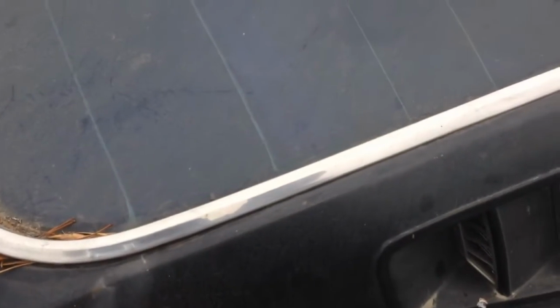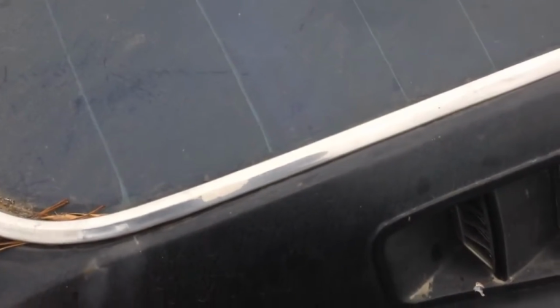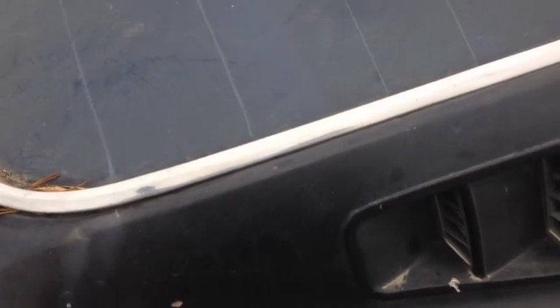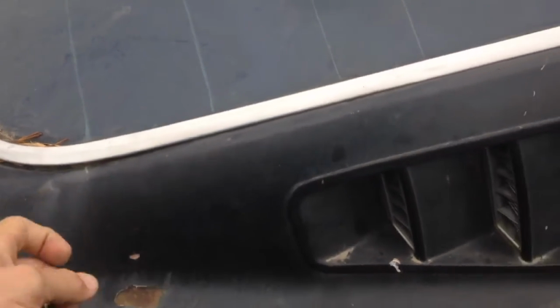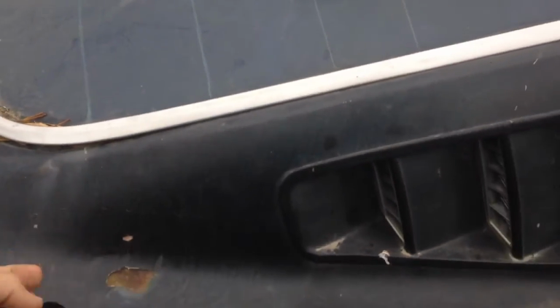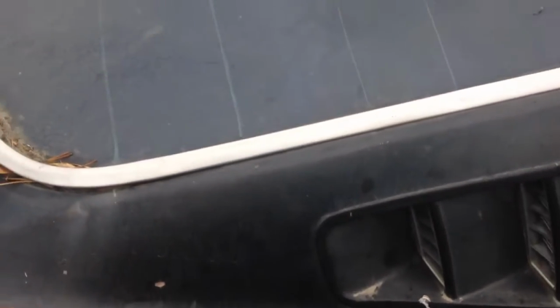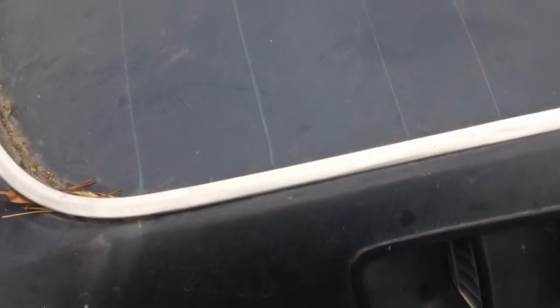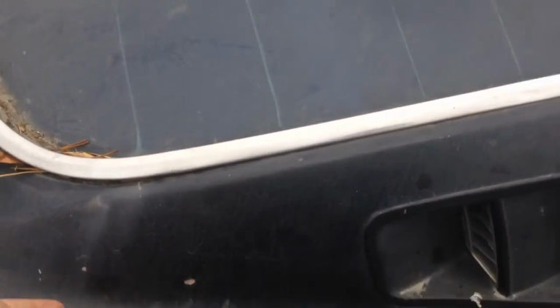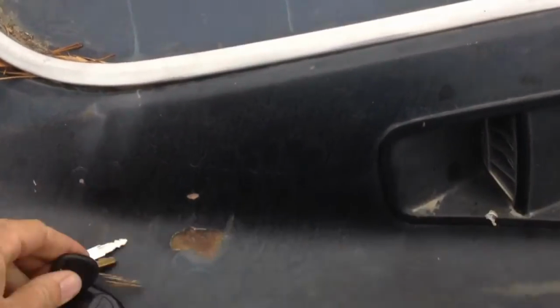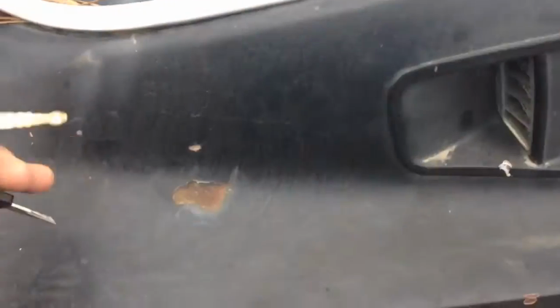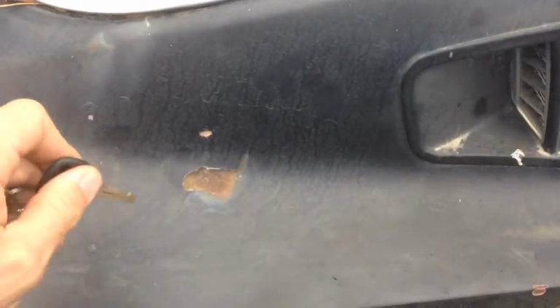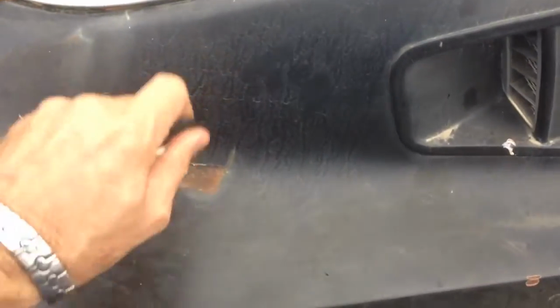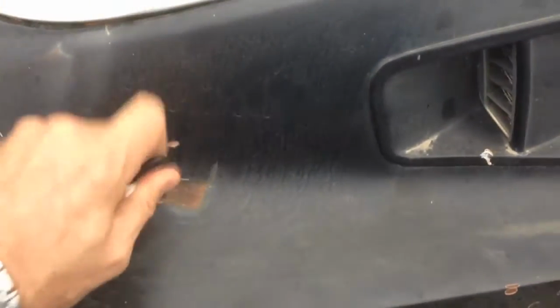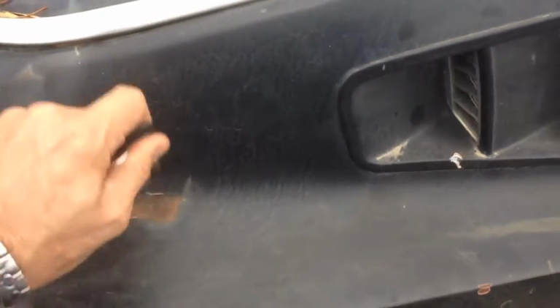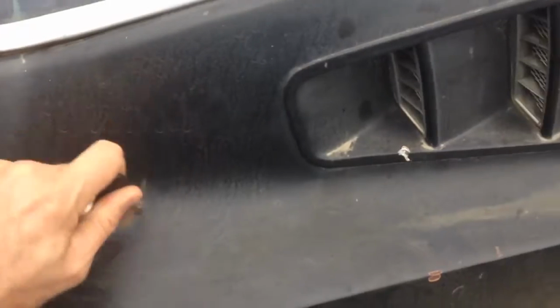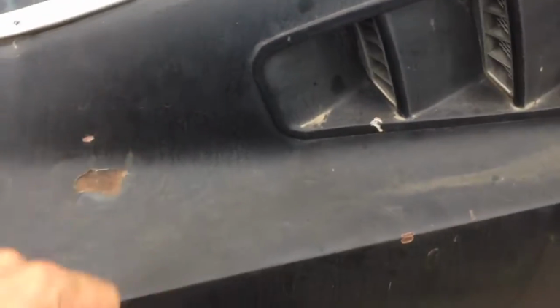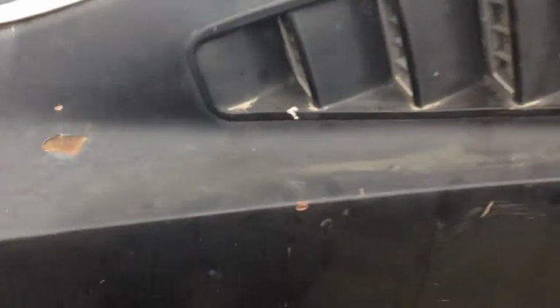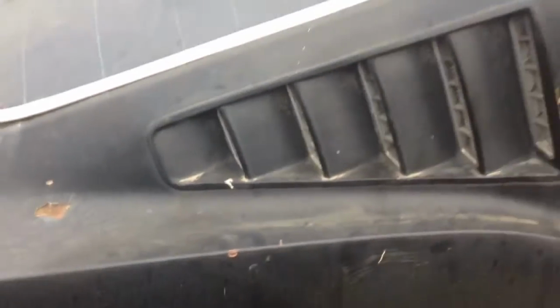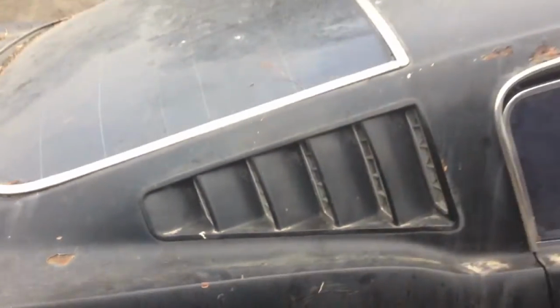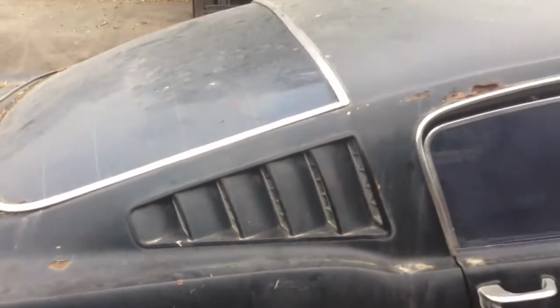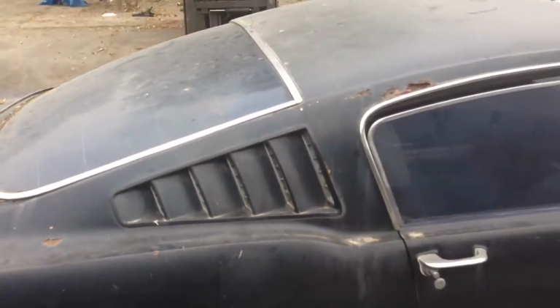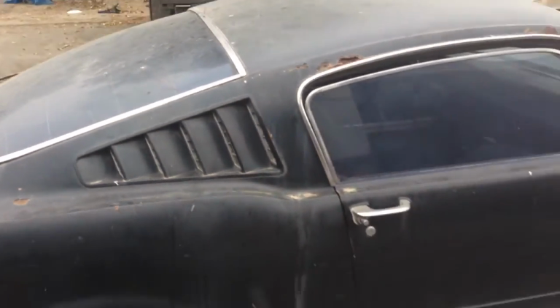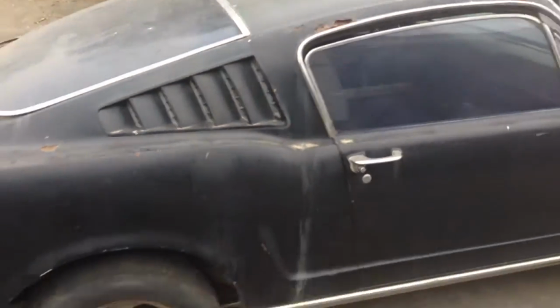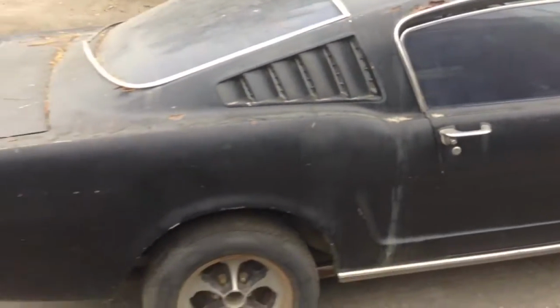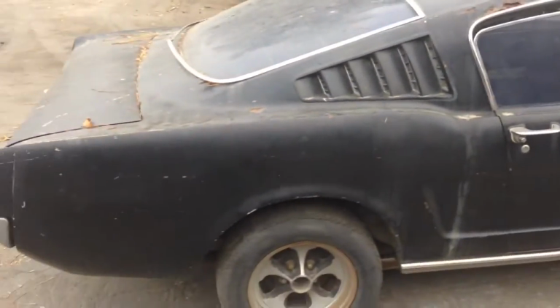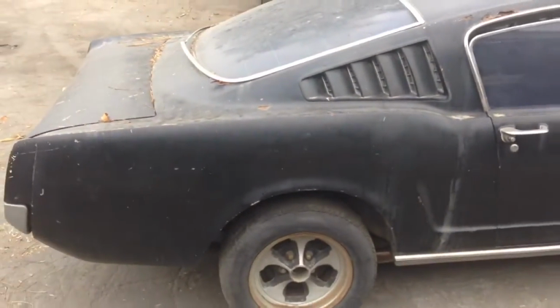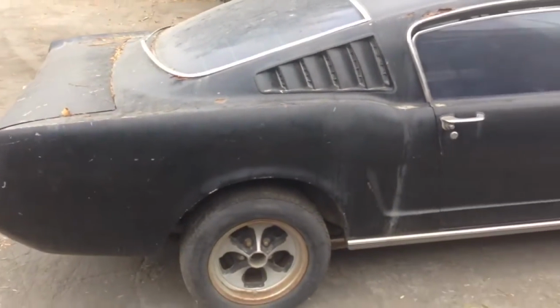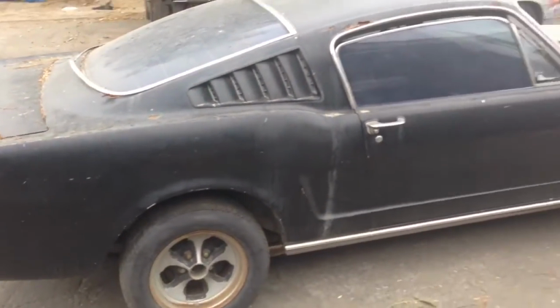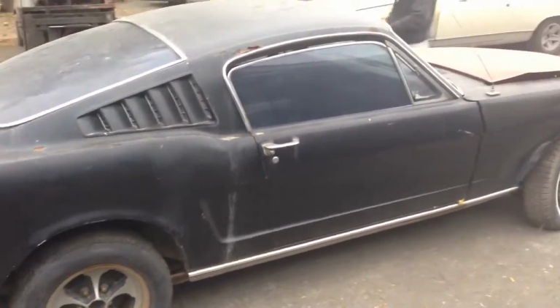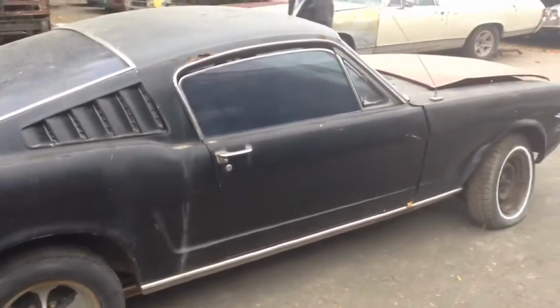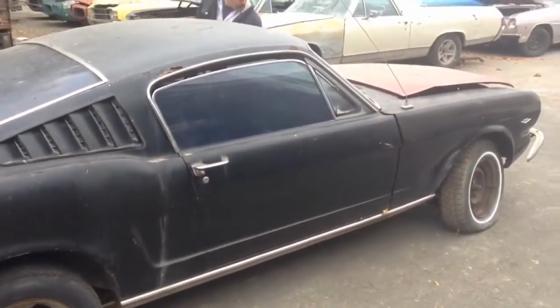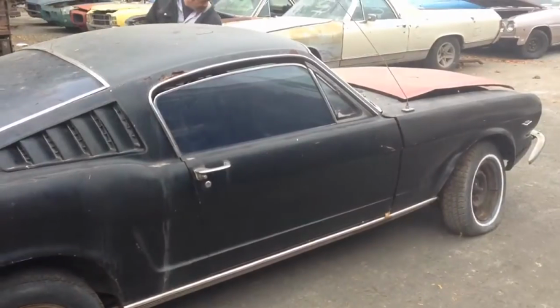Bondo, good metal underneath. Don't do that to your new paint — you can only get away with it with this kind of car.